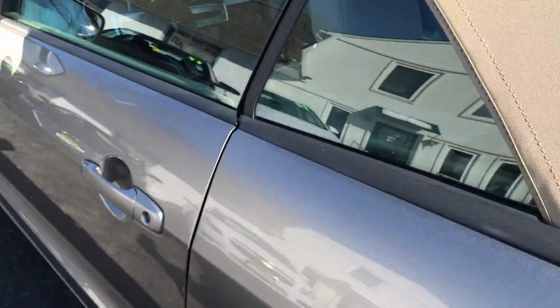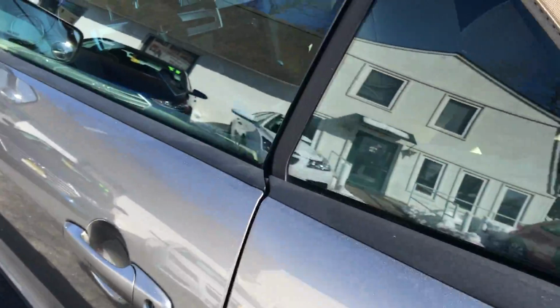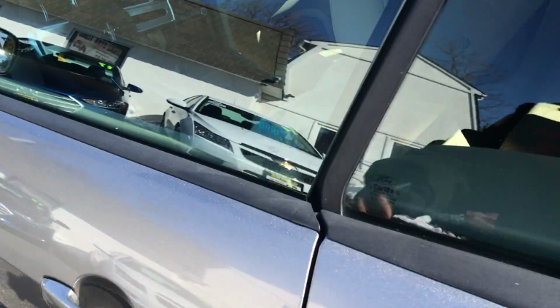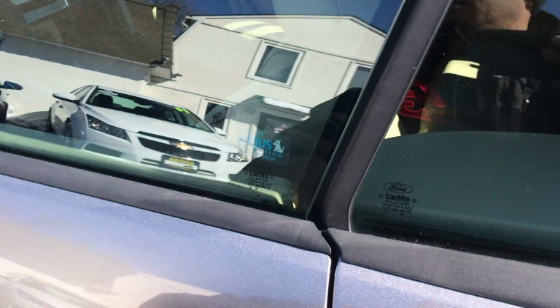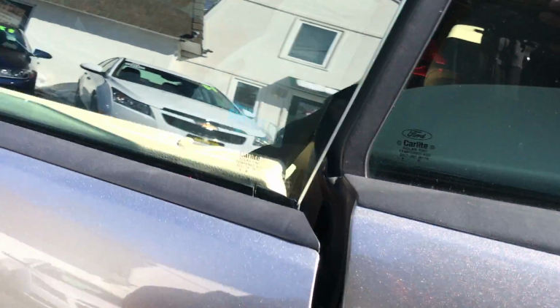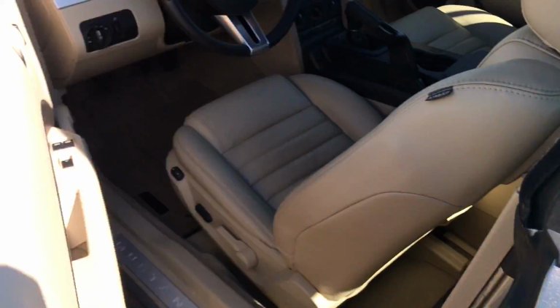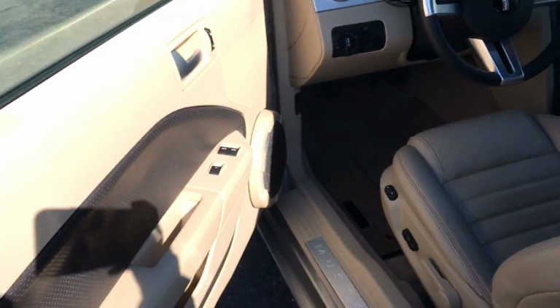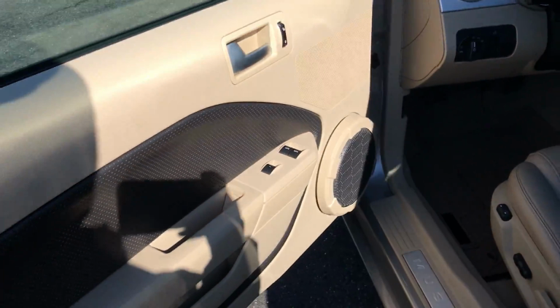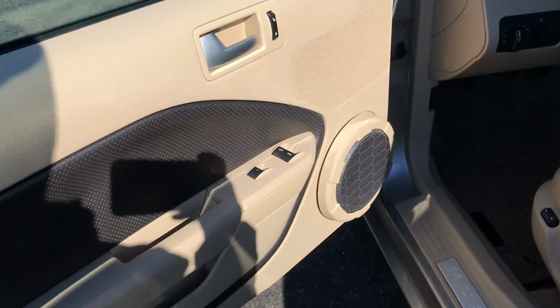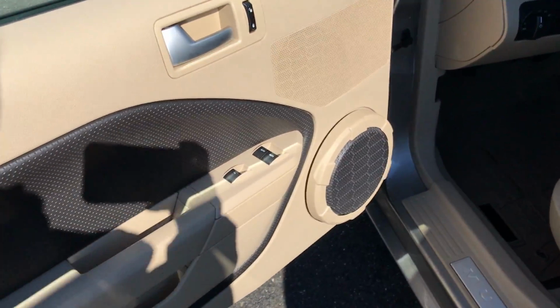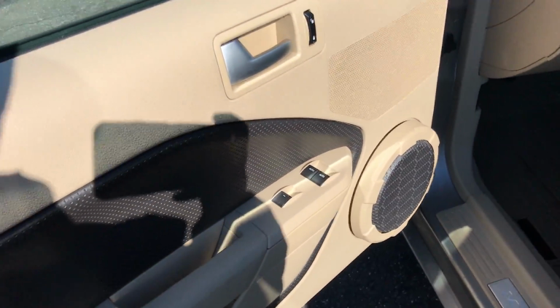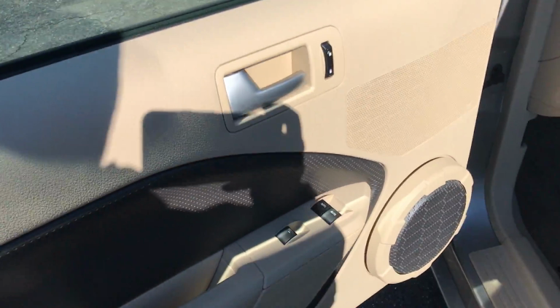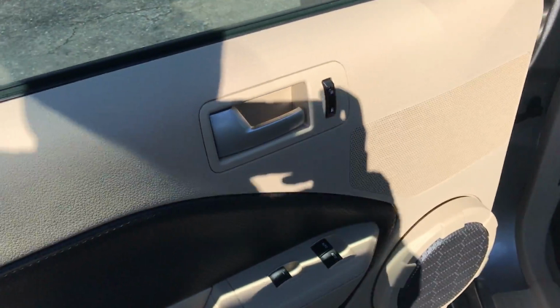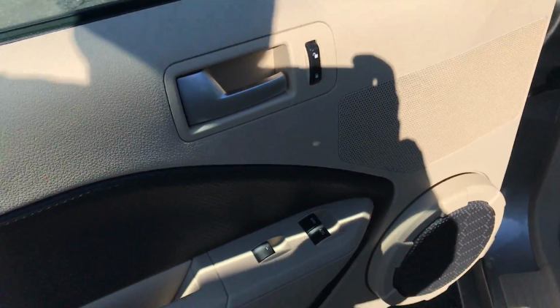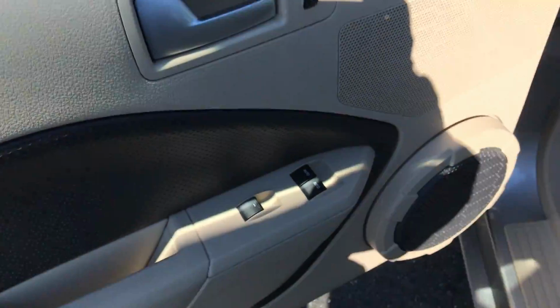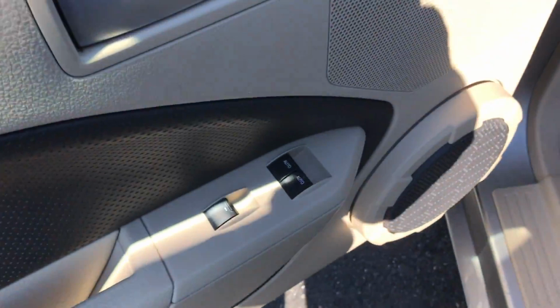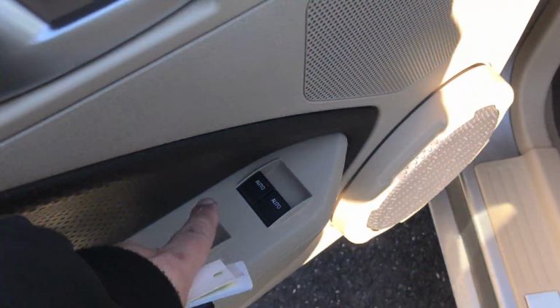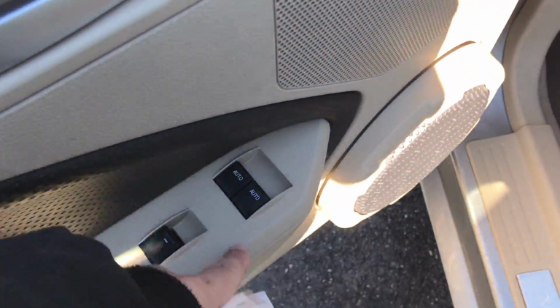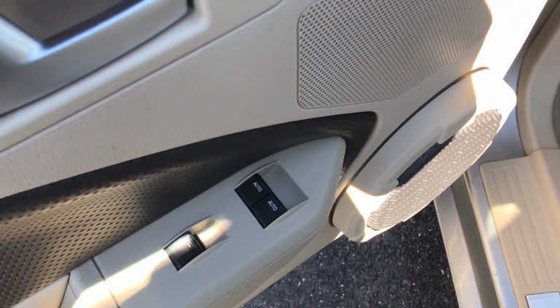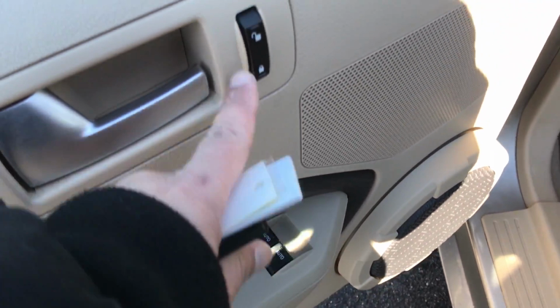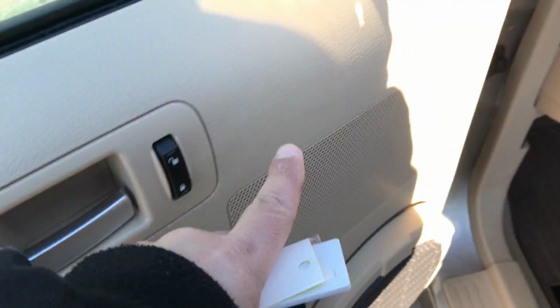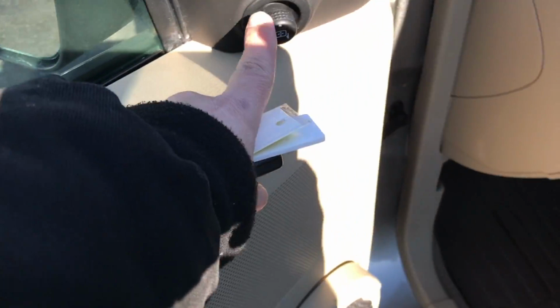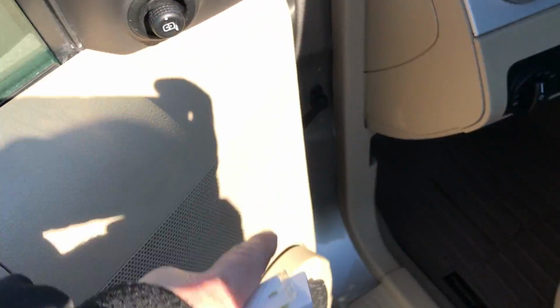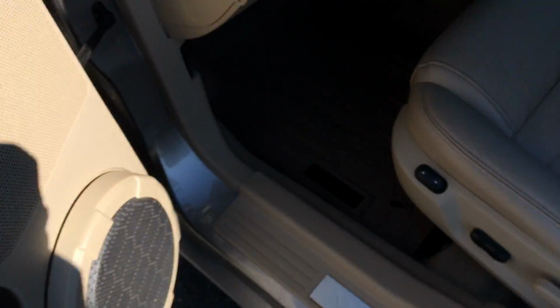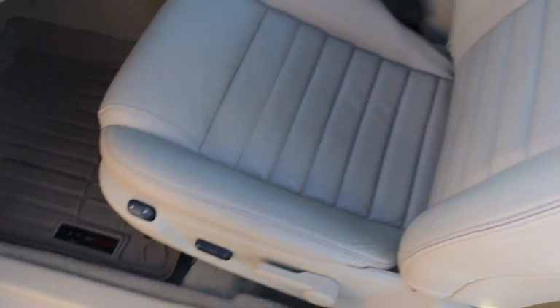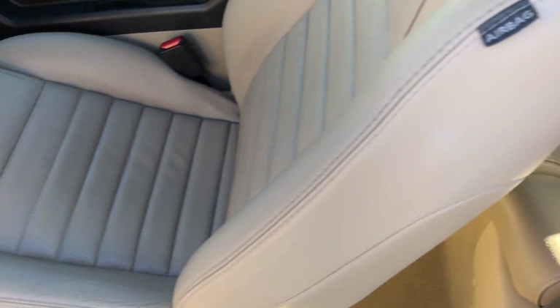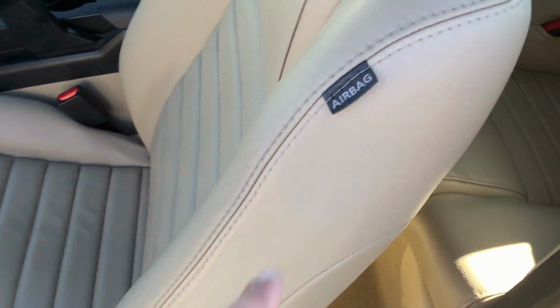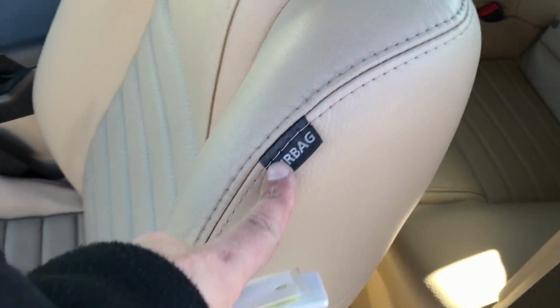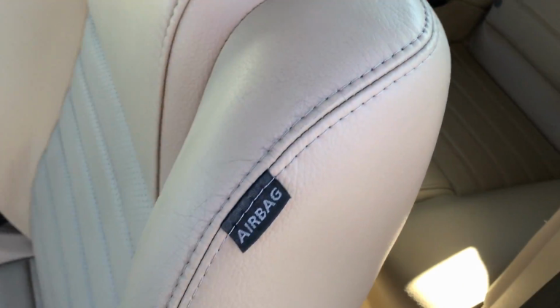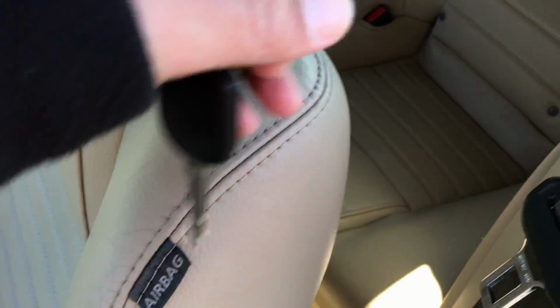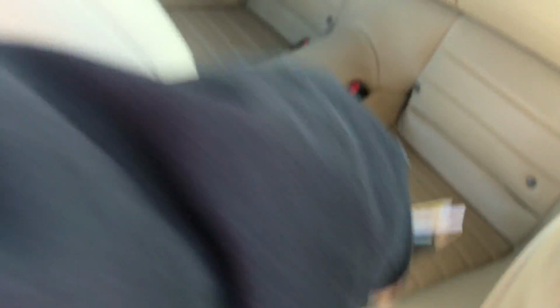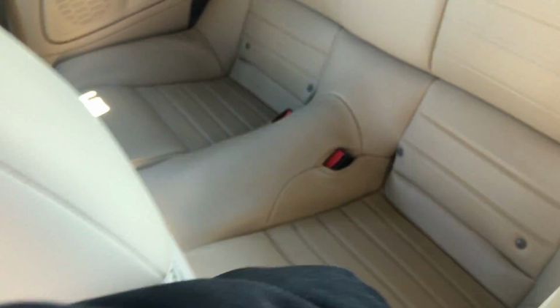Now let's hop on in. Power everything — windows, locks, mirrors, cruise, tilt. You have the mirrors right over here, door locks, power mirrors. Here's one of the side airbag indicators.